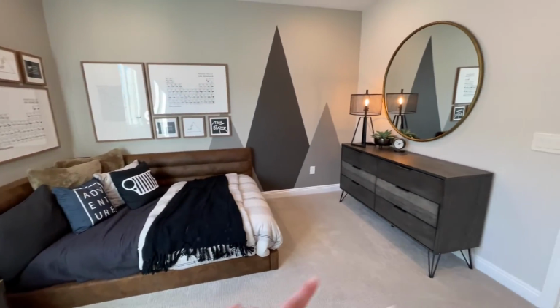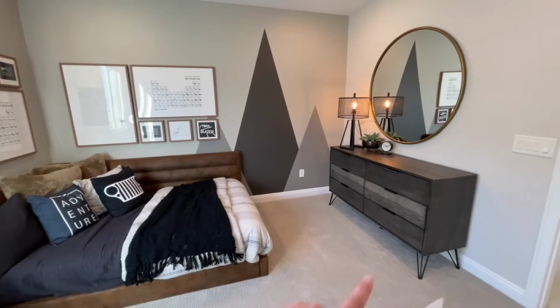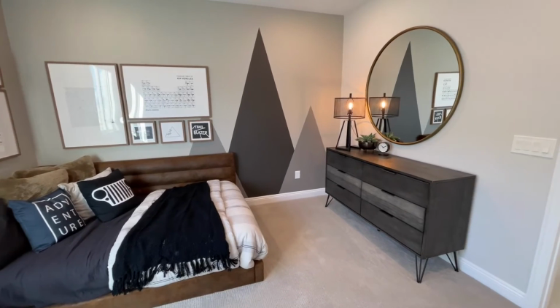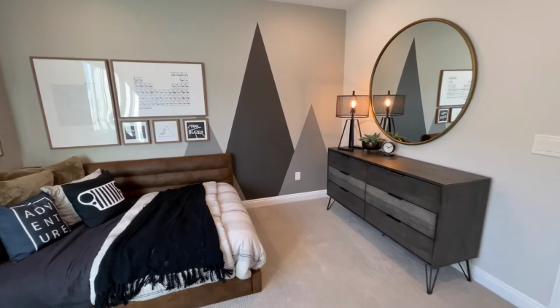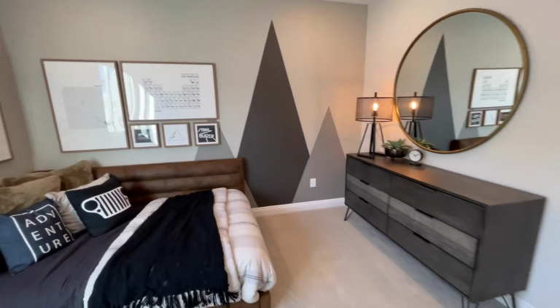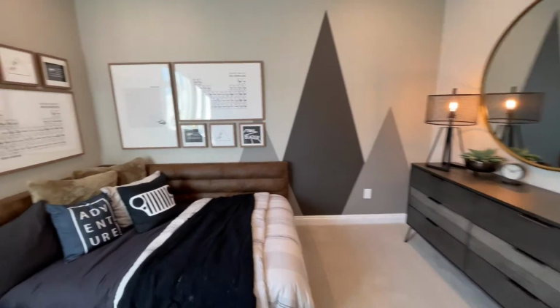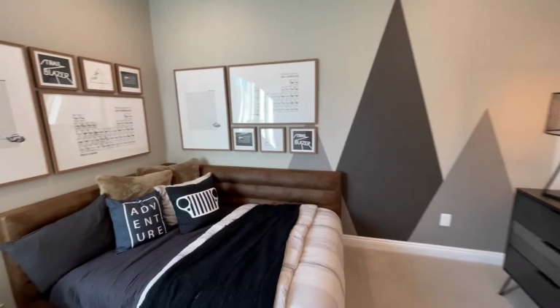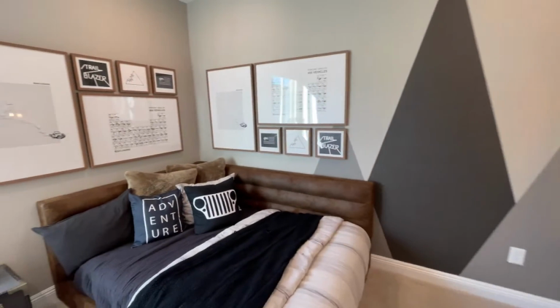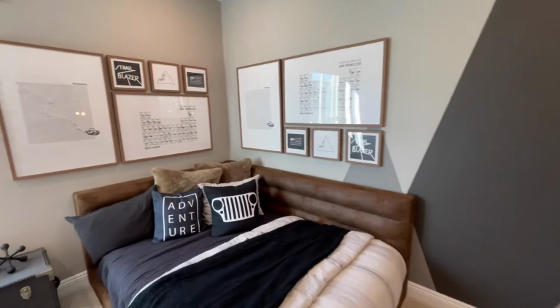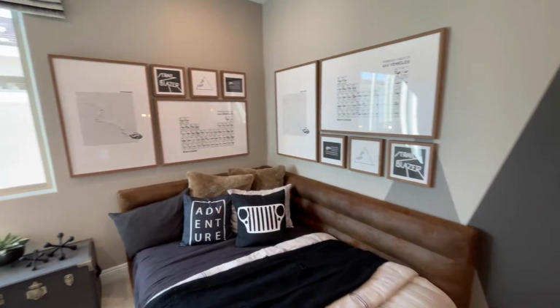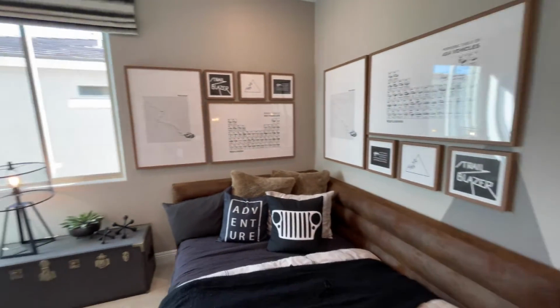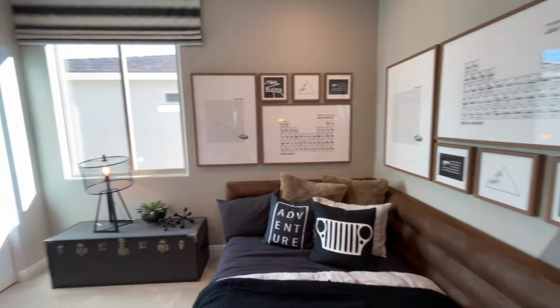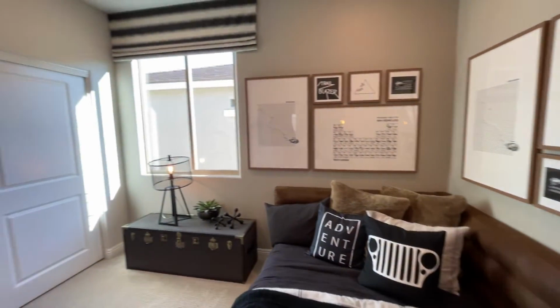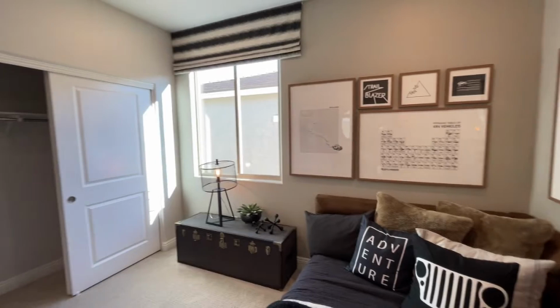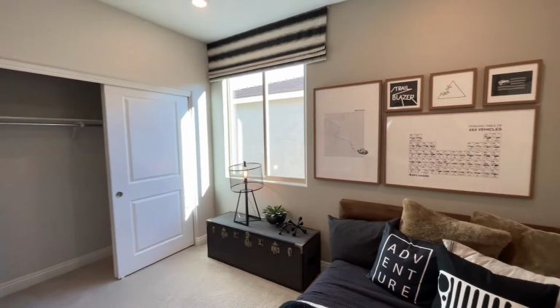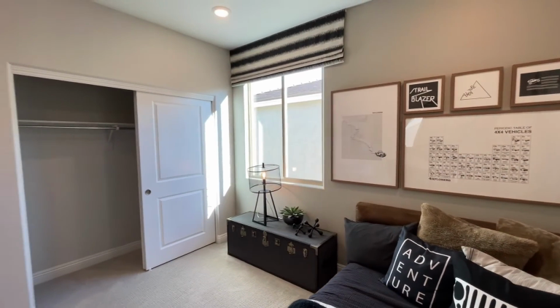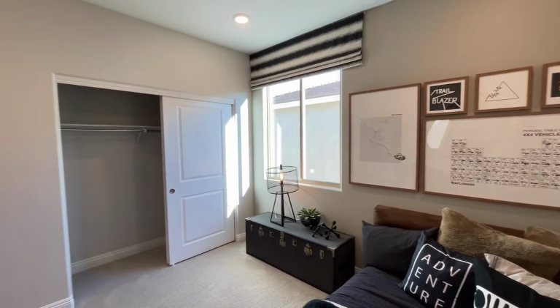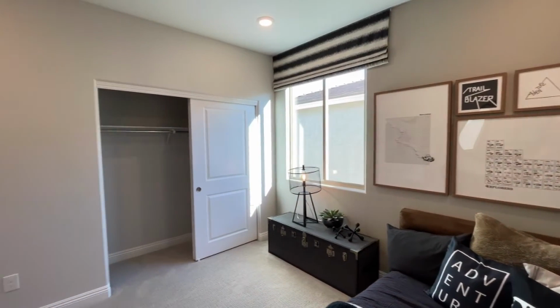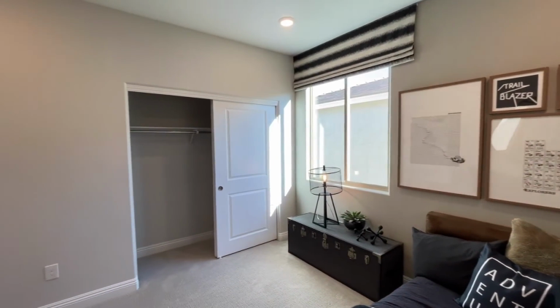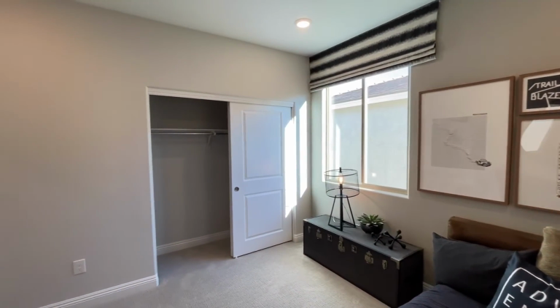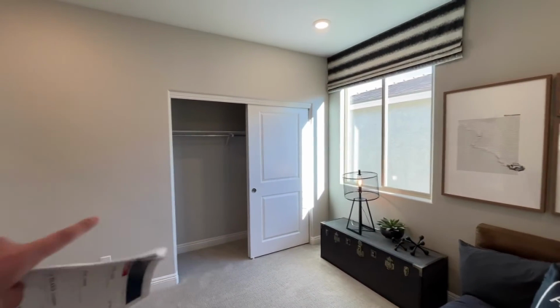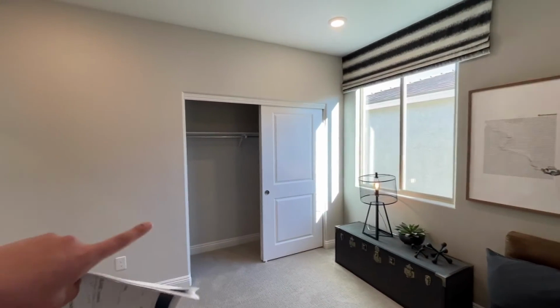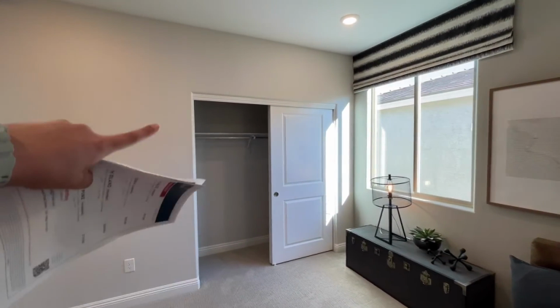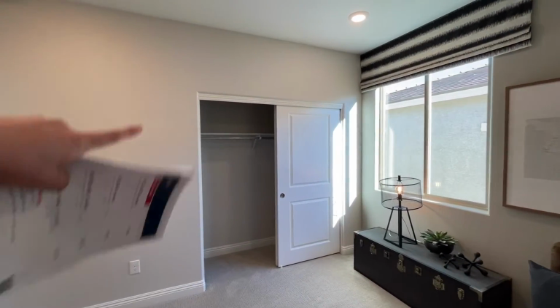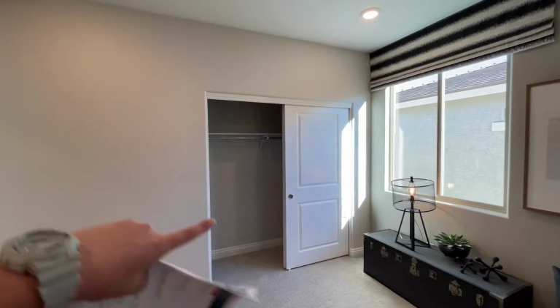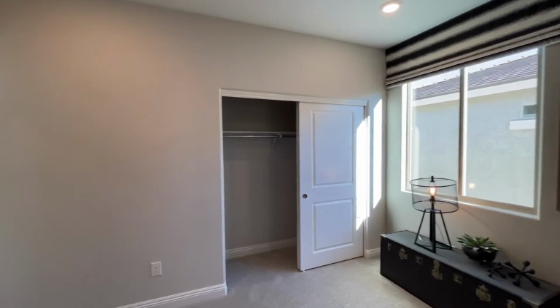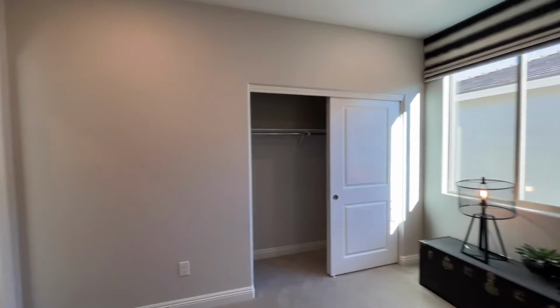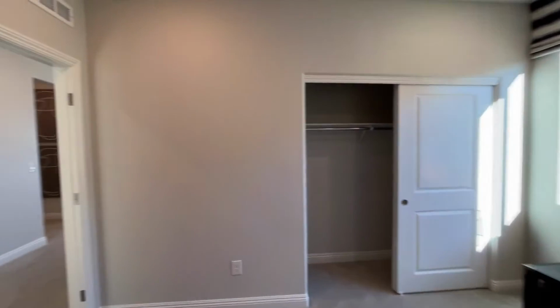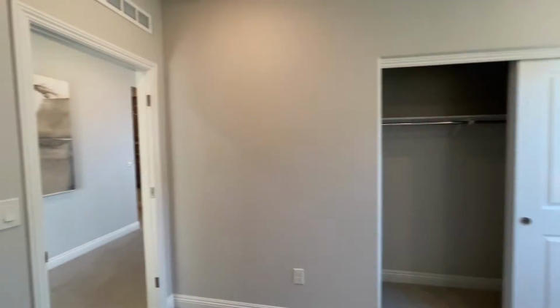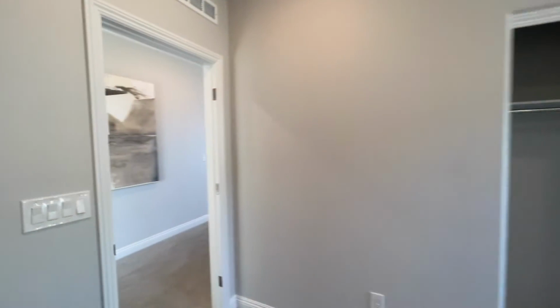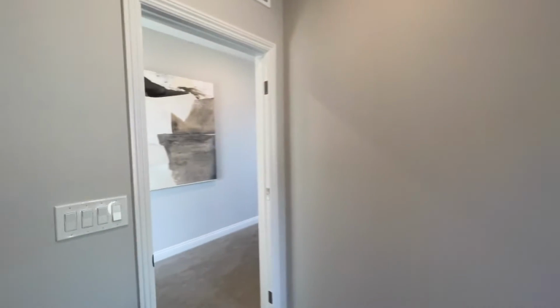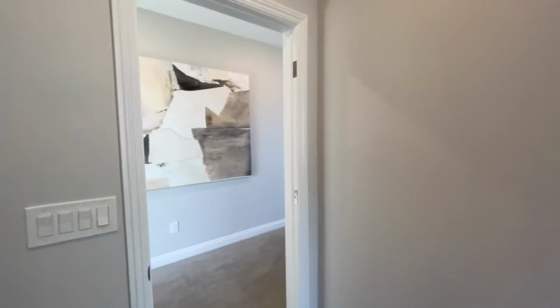If we come over here and spin around, I'll show you the closet — nice big two-door slider. If you need more hanging space, move the bar up, add a second one, and you can double your hanging space.